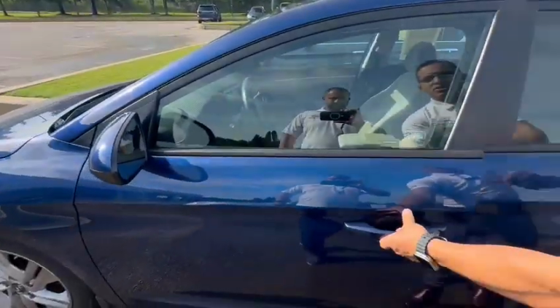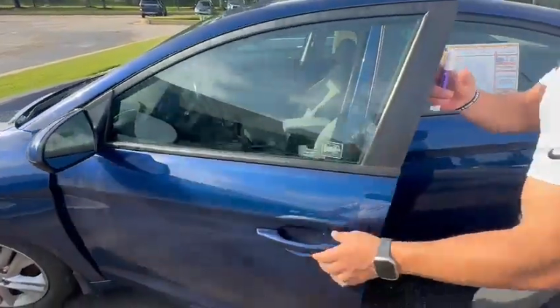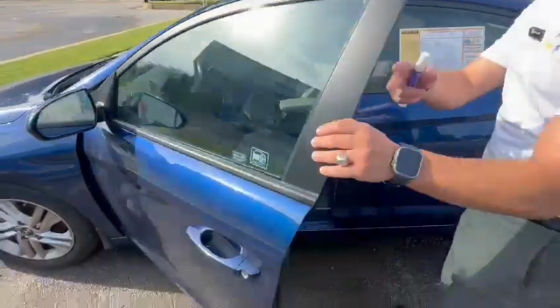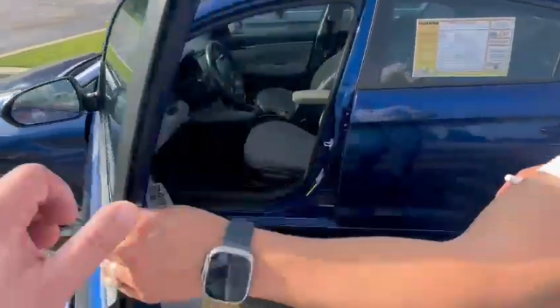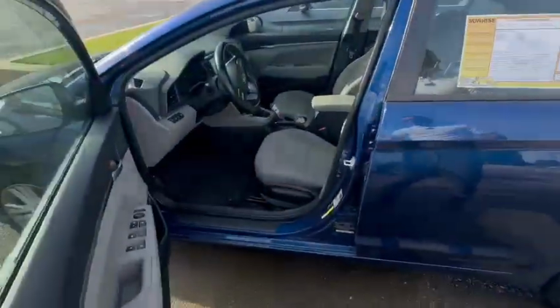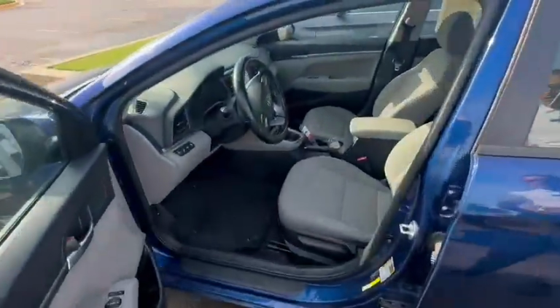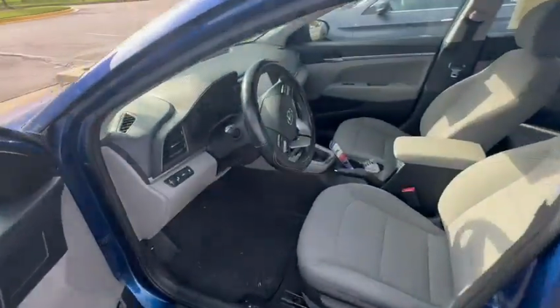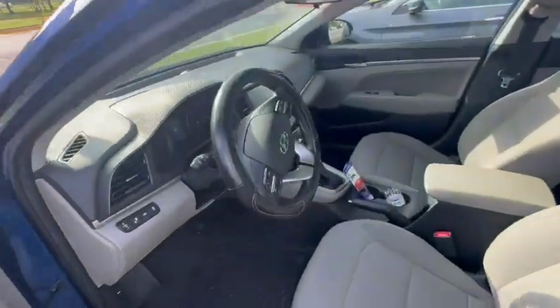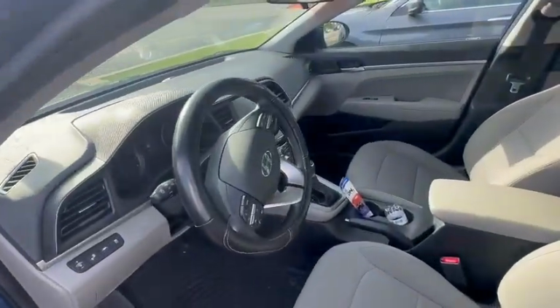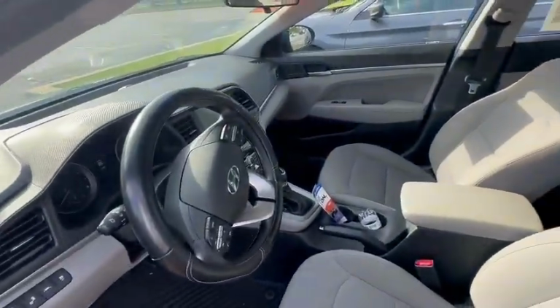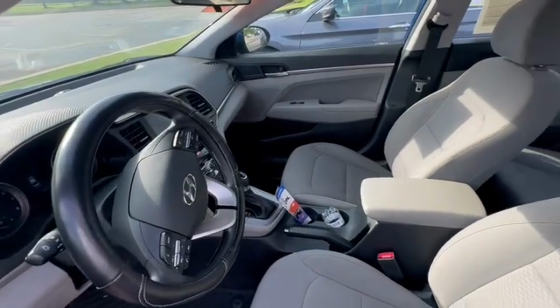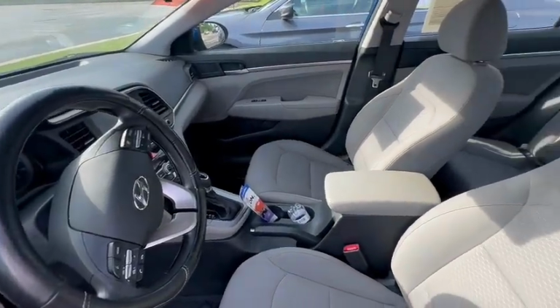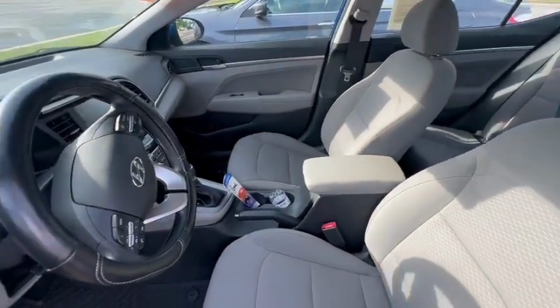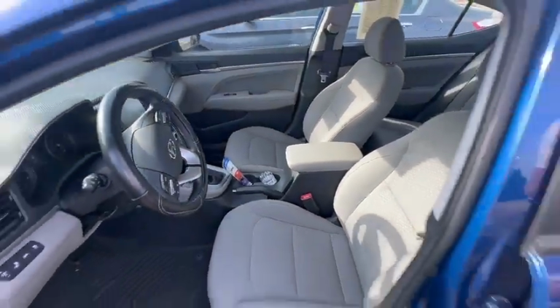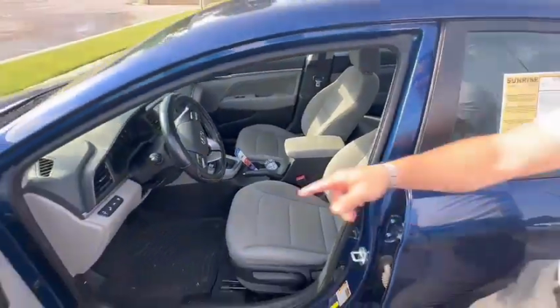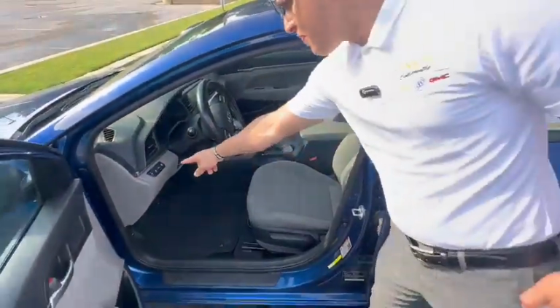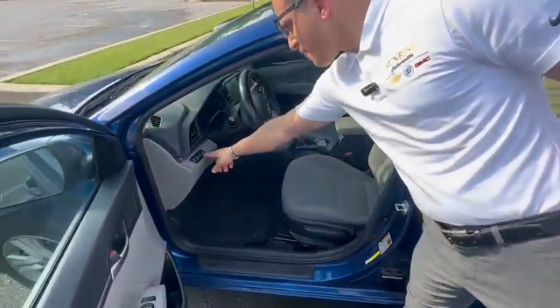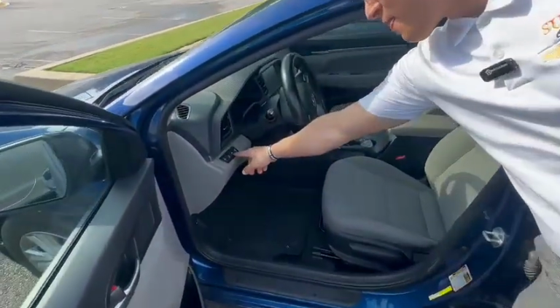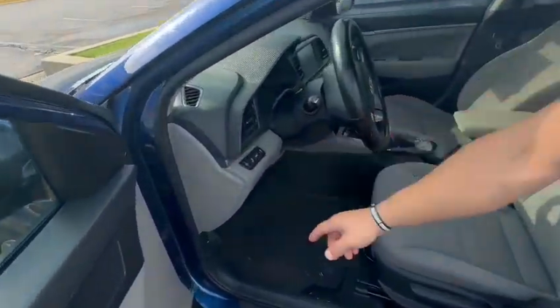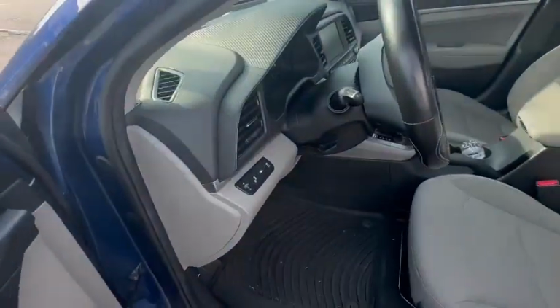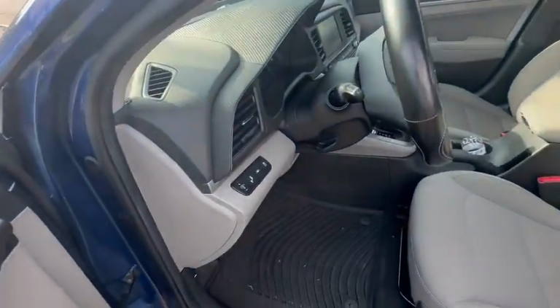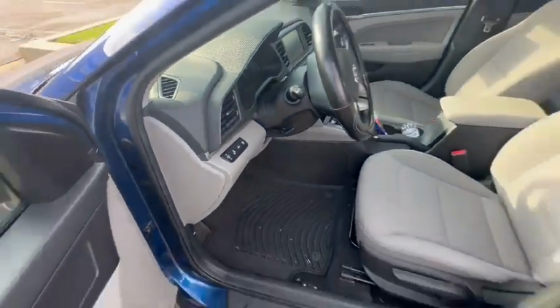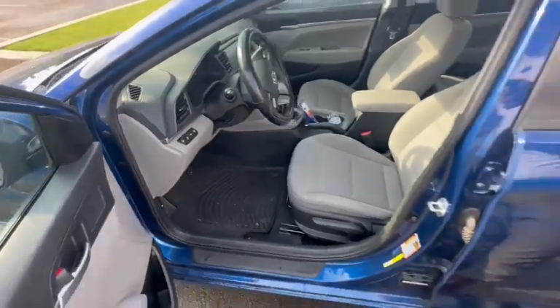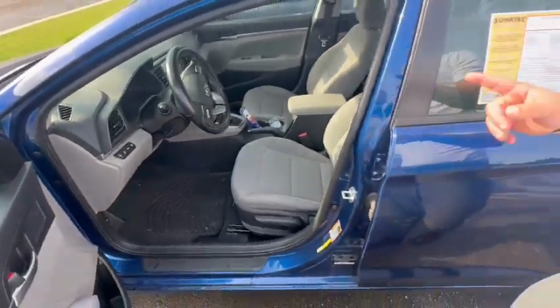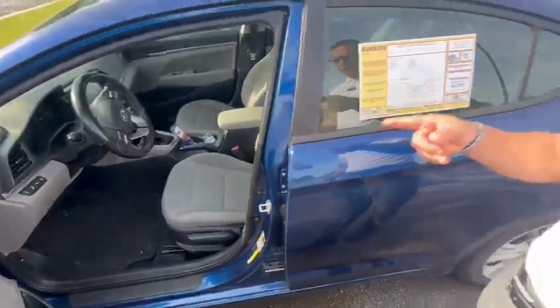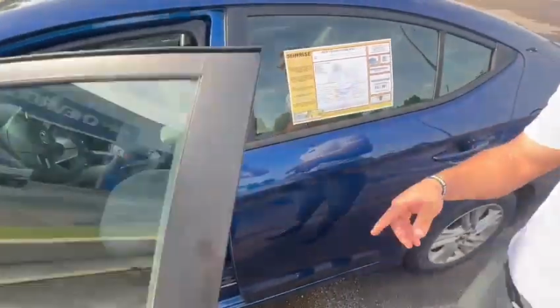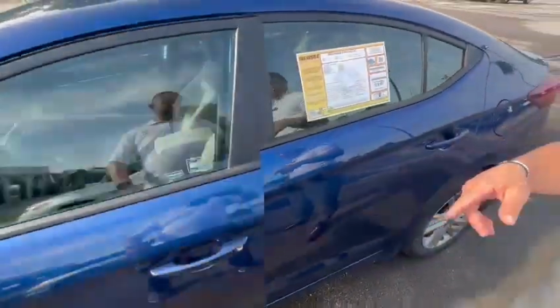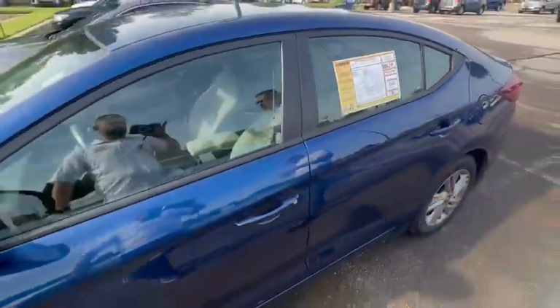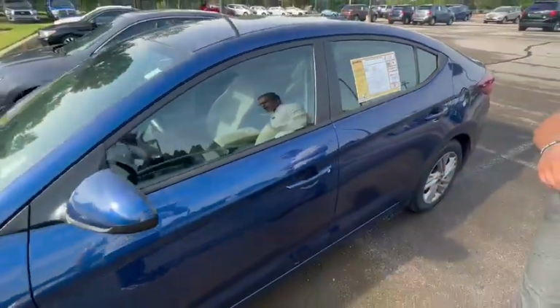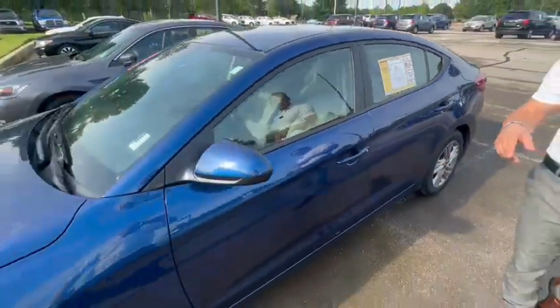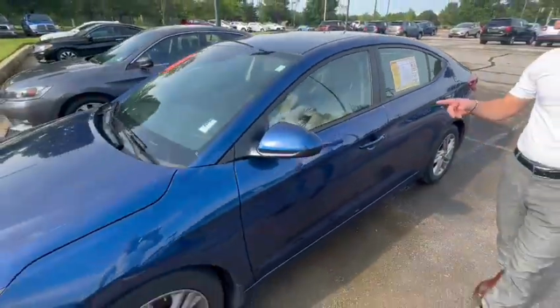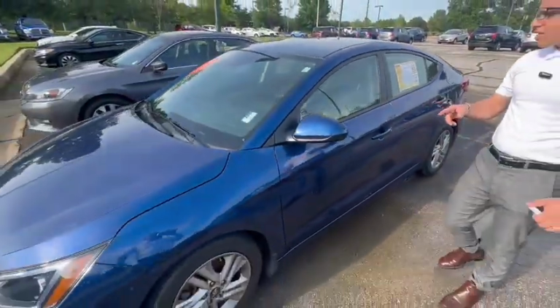Check out this beautiful interior too. It's got the leather mats. It's got the lane change assist. It's got the cruise control, backup camera, and Bluetooth connection.